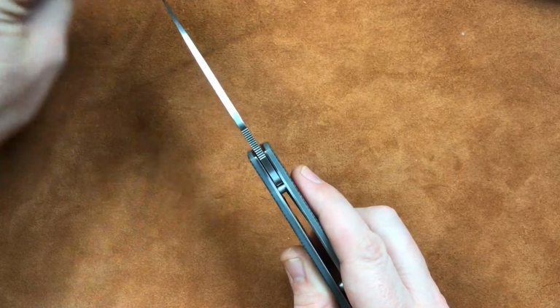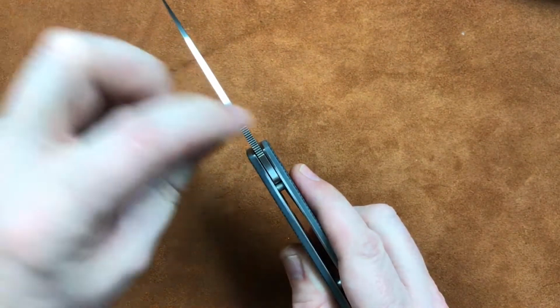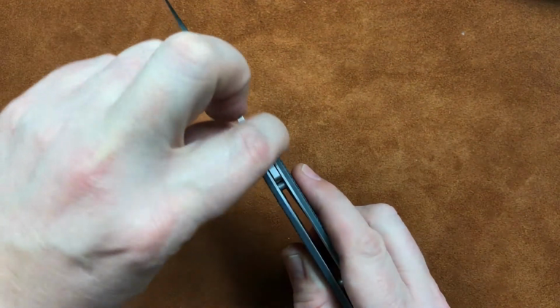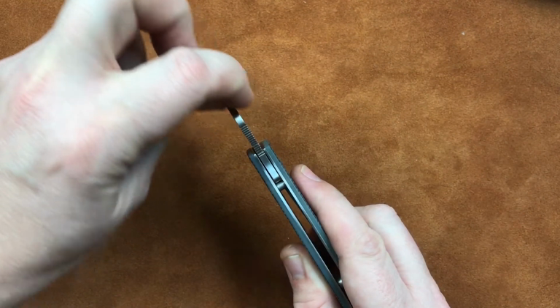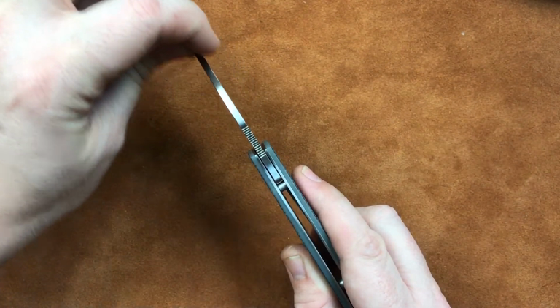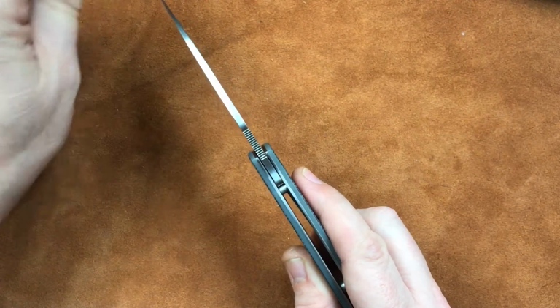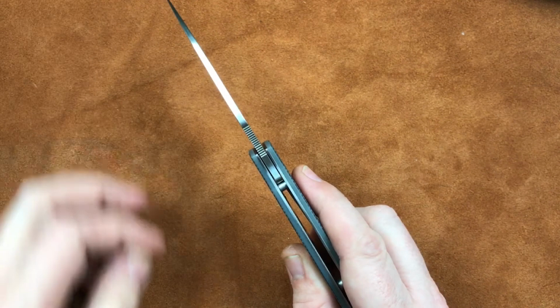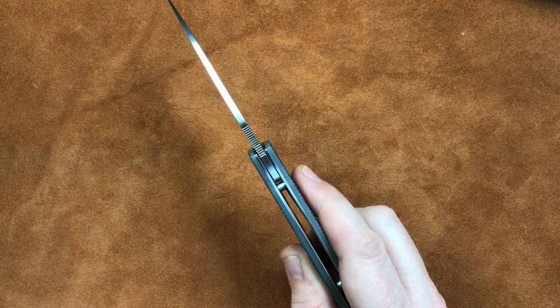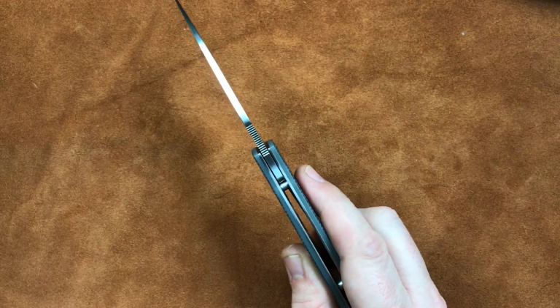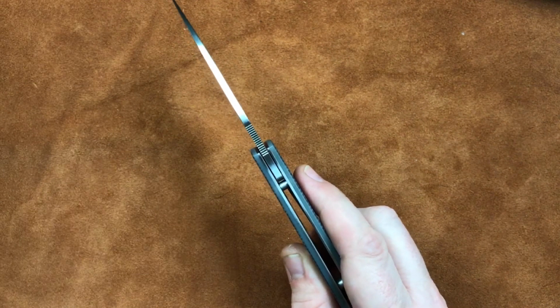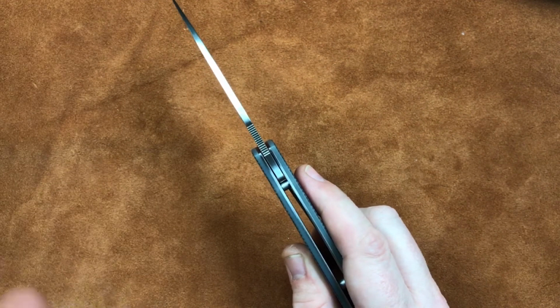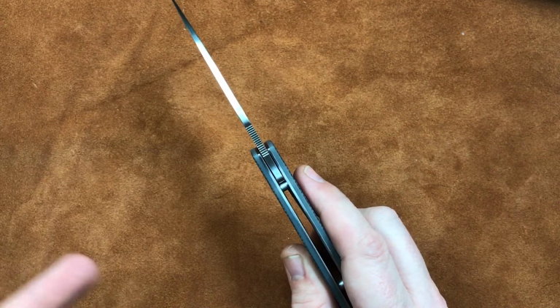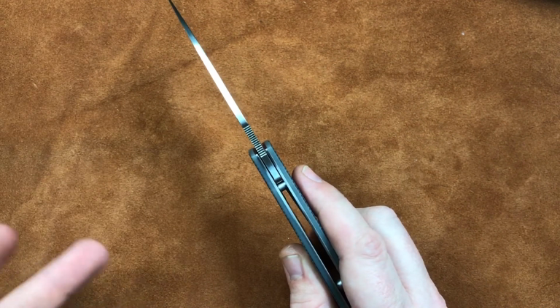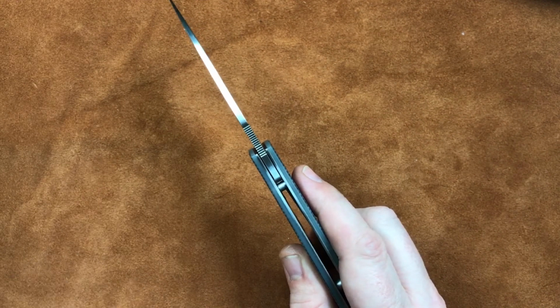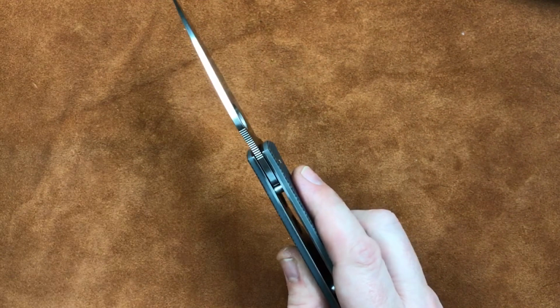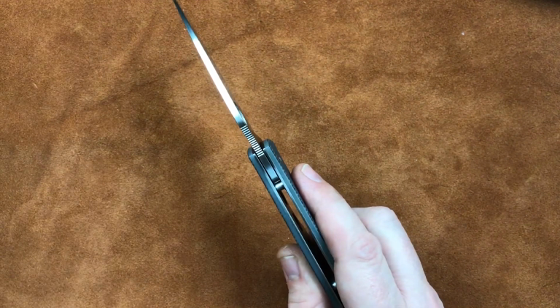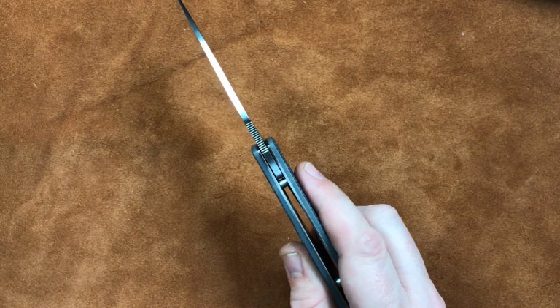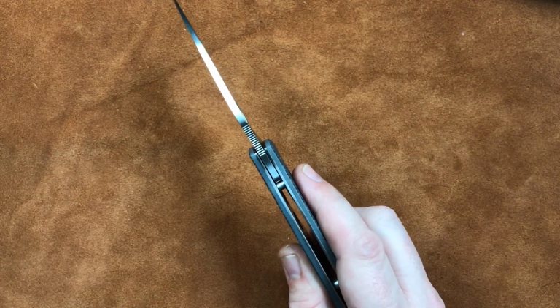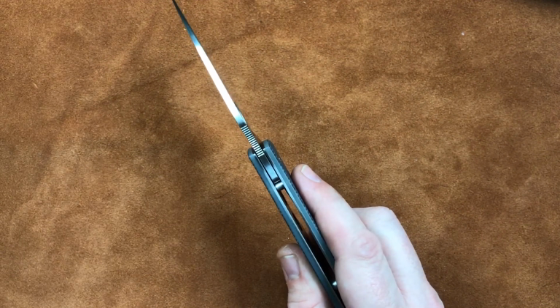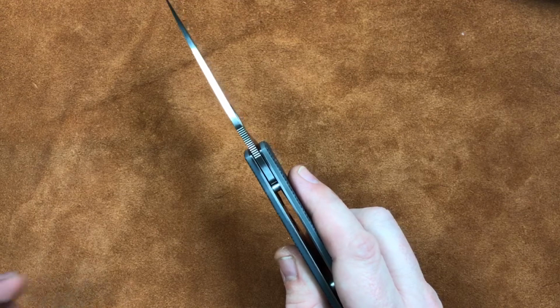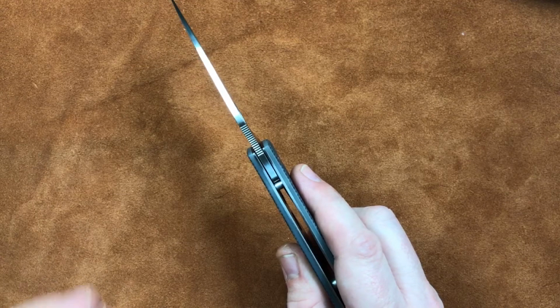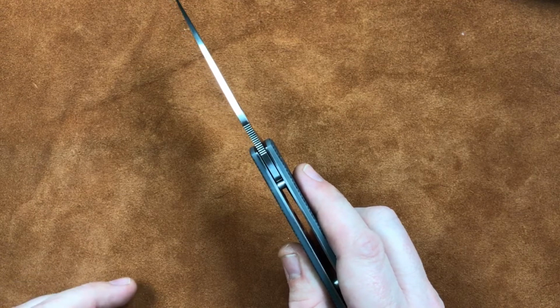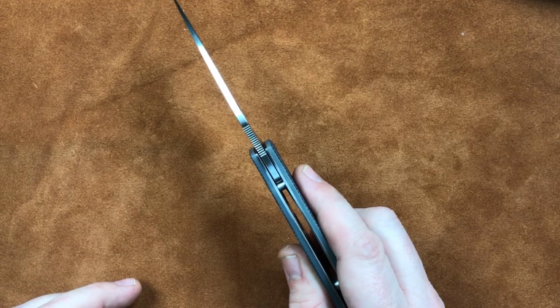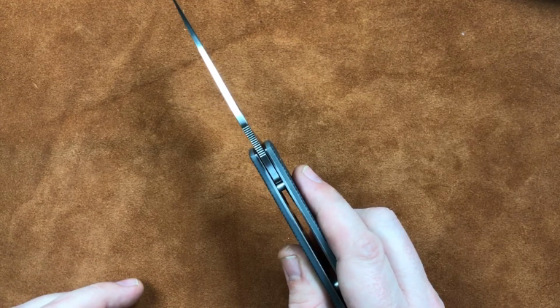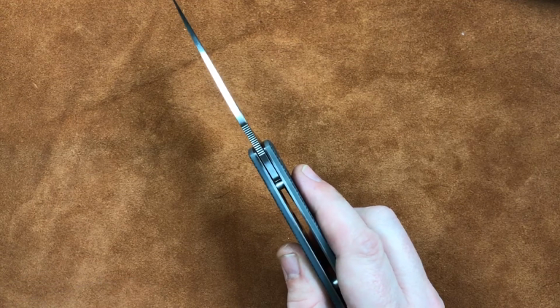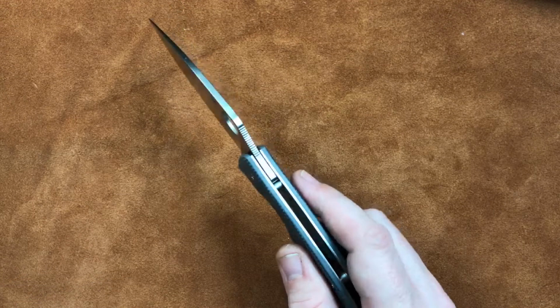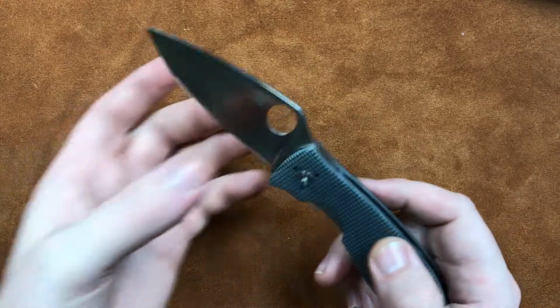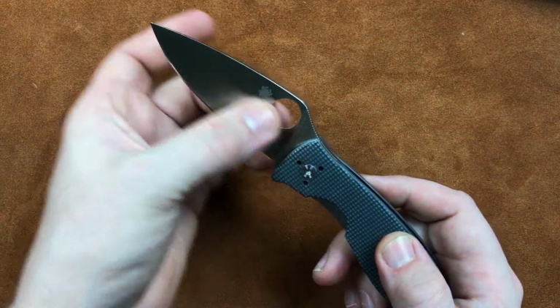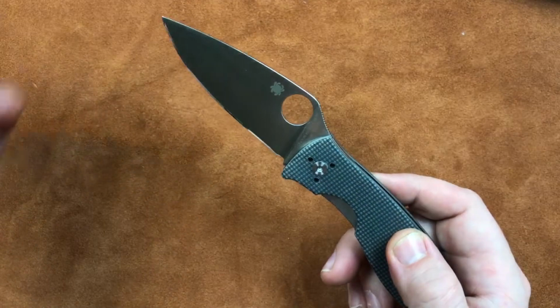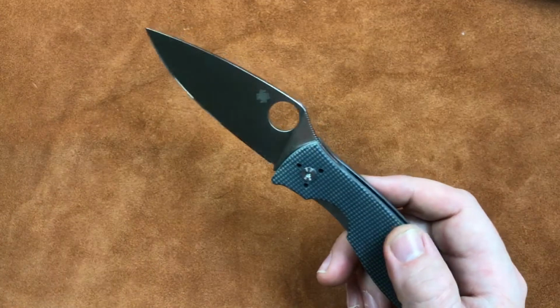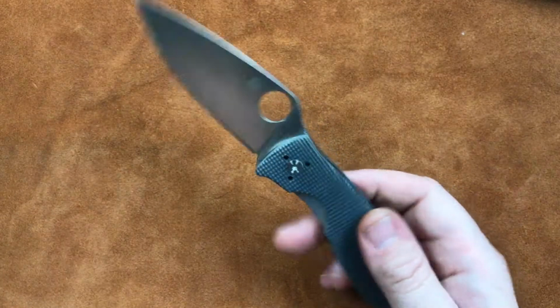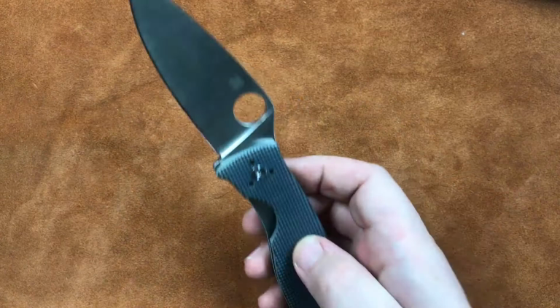Our blade stock thickness is 0.125, or just about 3.2 millimeters. Kind of standard blade stock thickness, maybe a little bit thicker than your average EDC knife. But it's full flat ground — makes a great slicer.